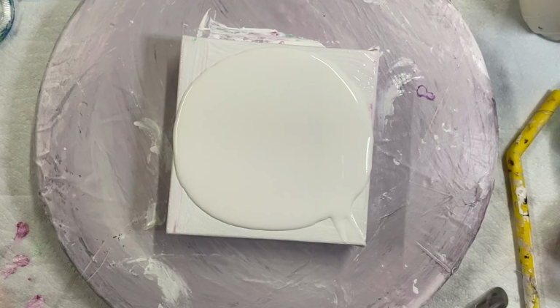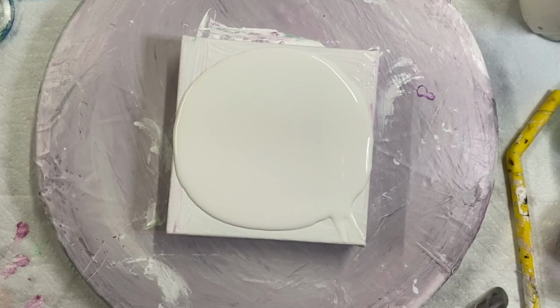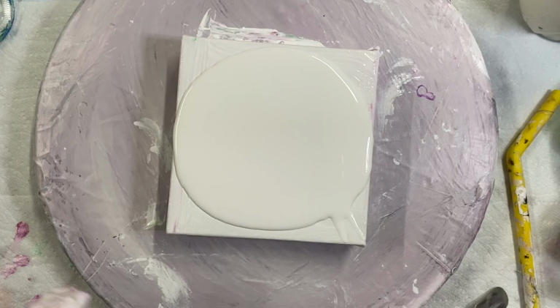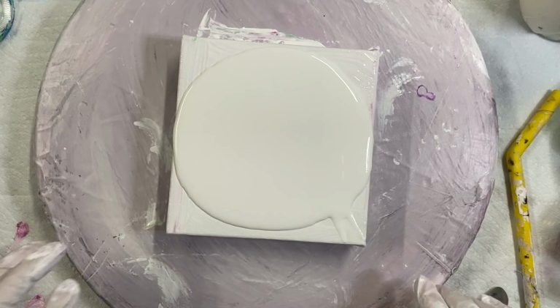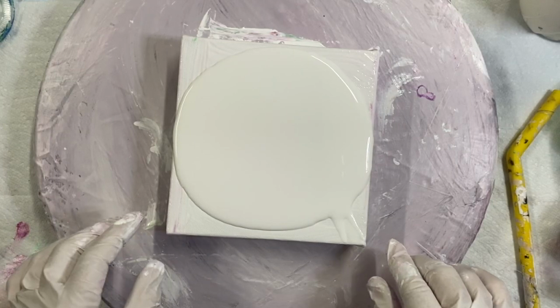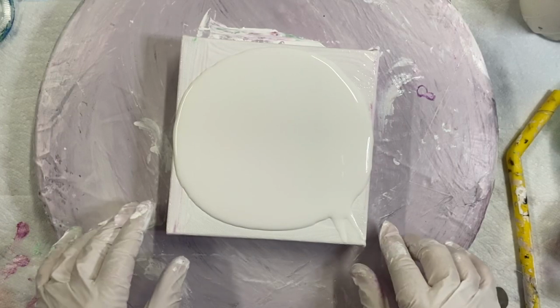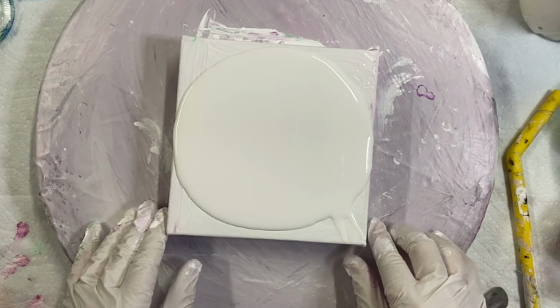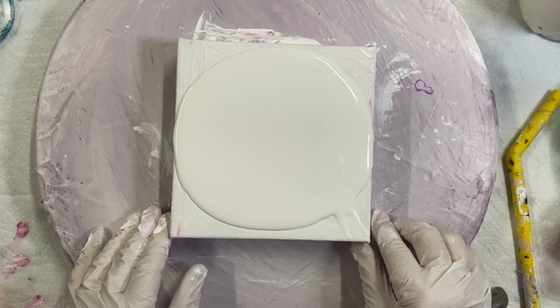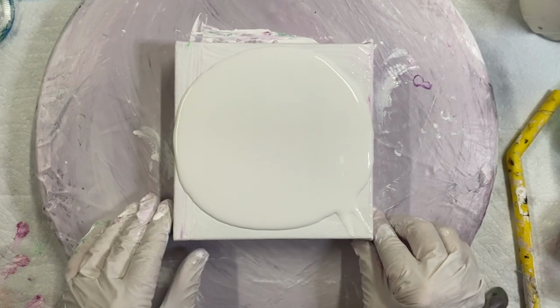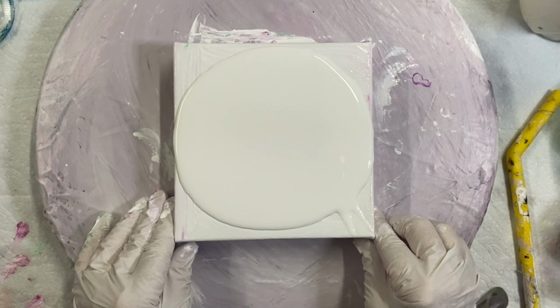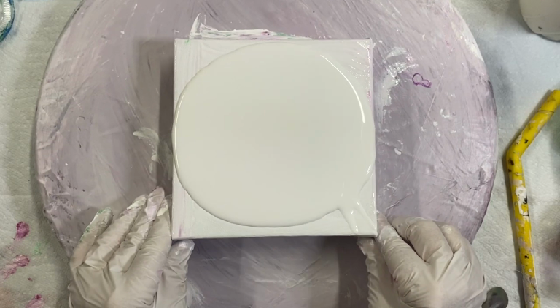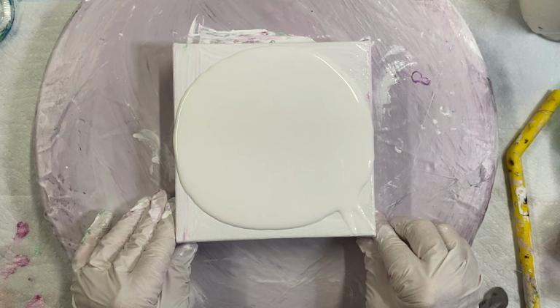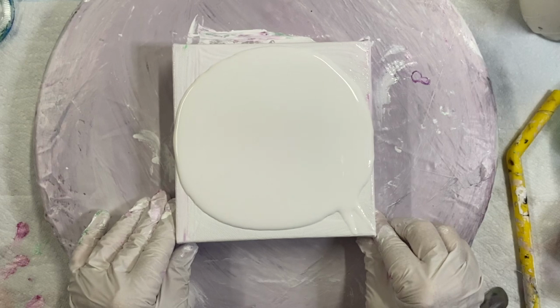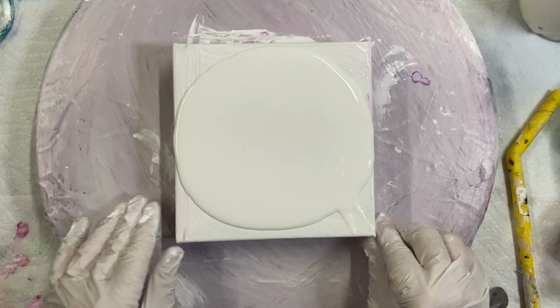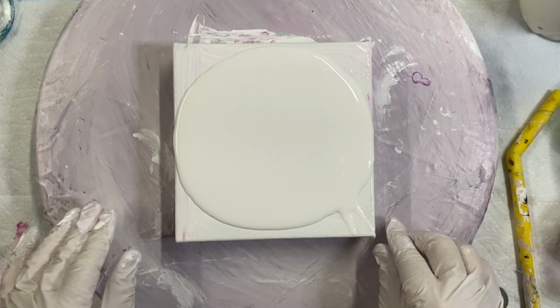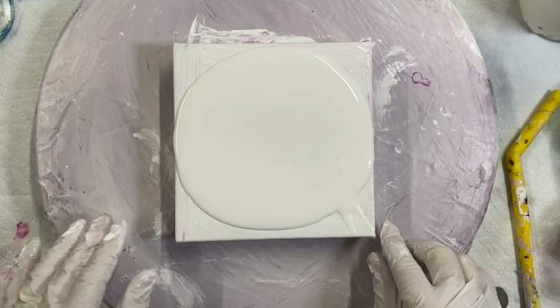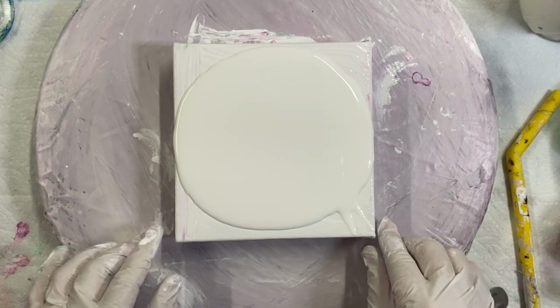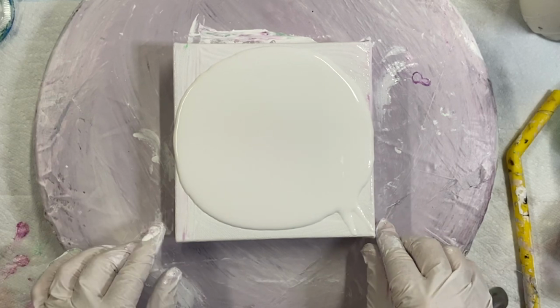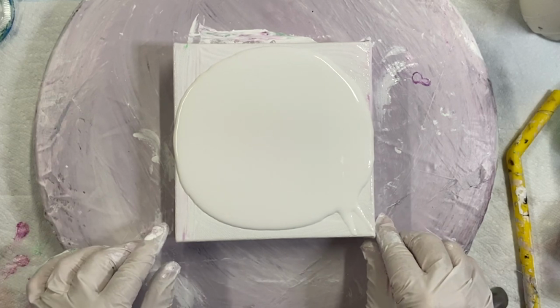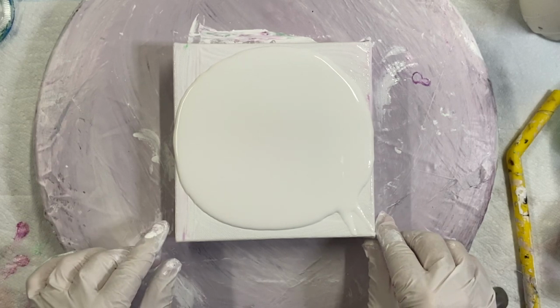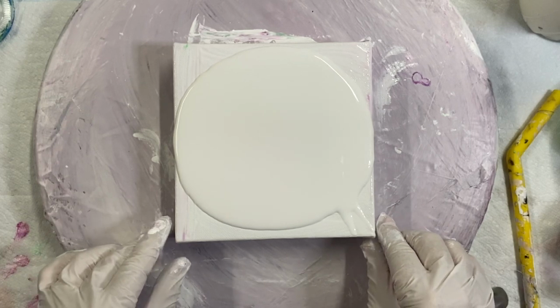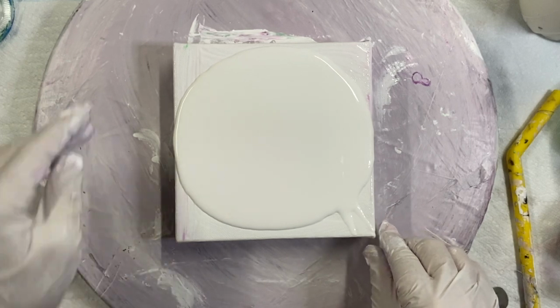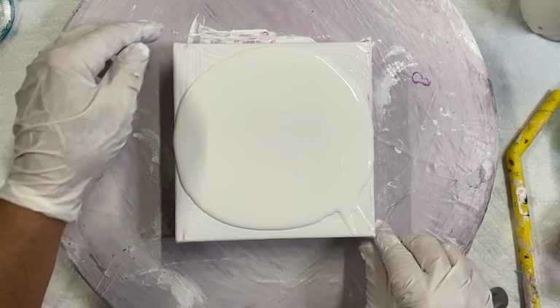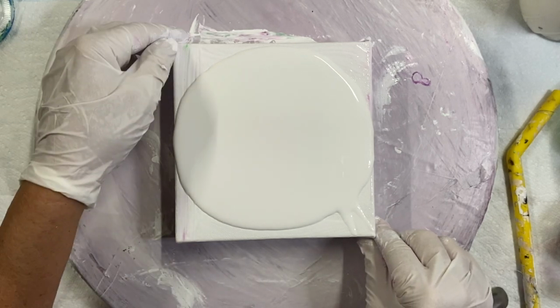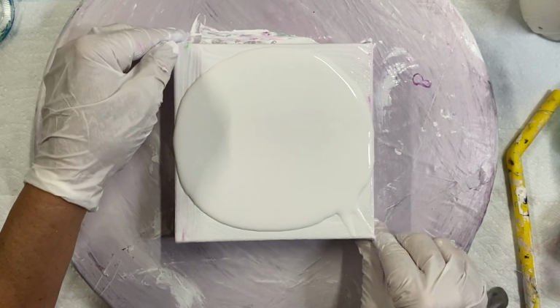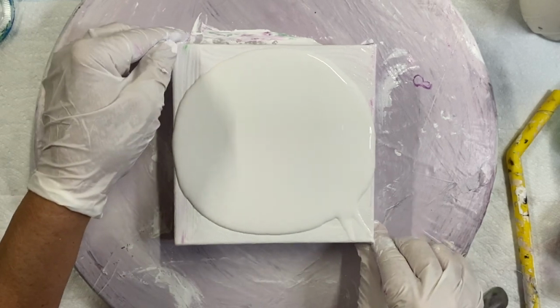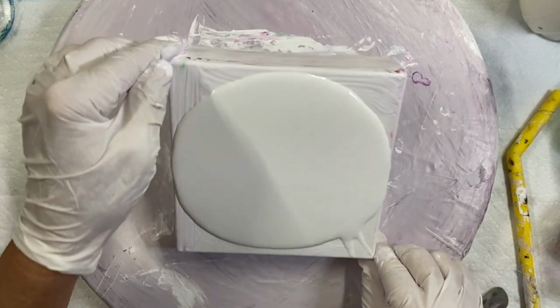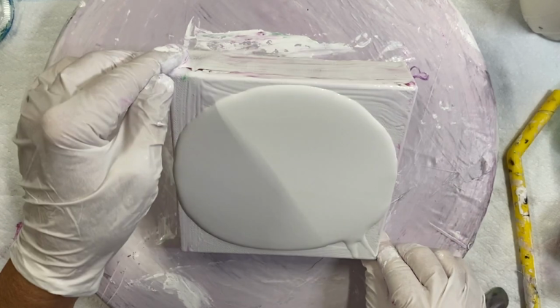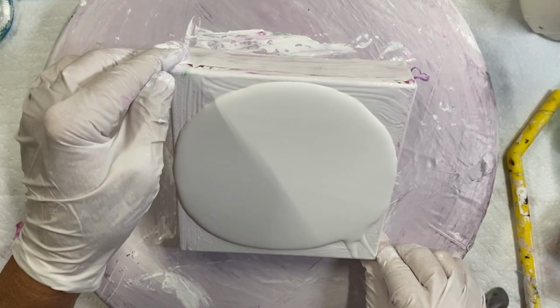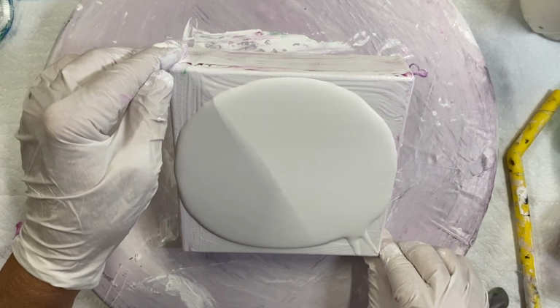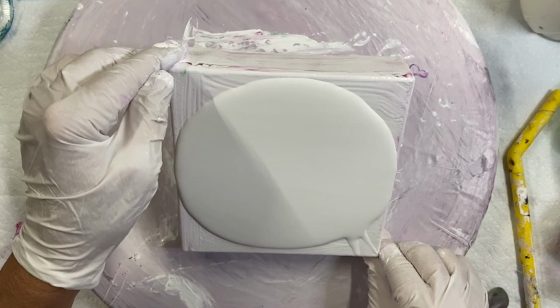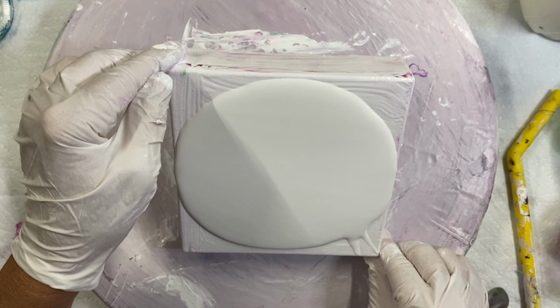Hi everybody. I'm going to do a swipe today on this 6x6 canvas.